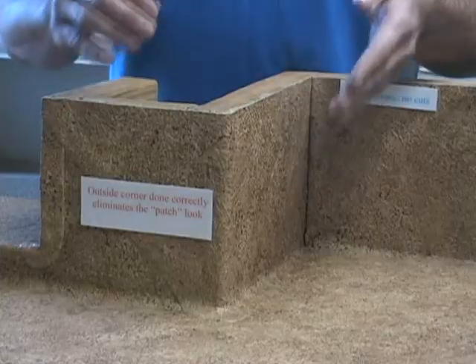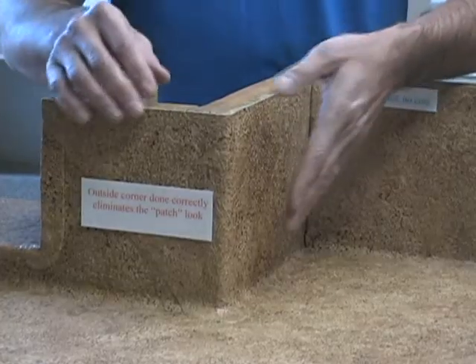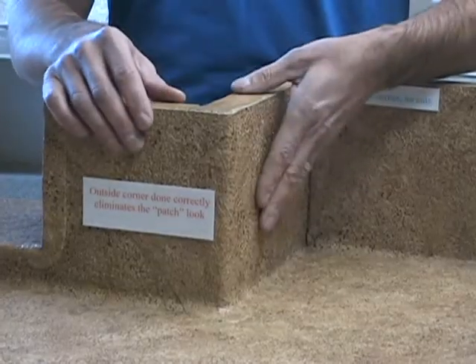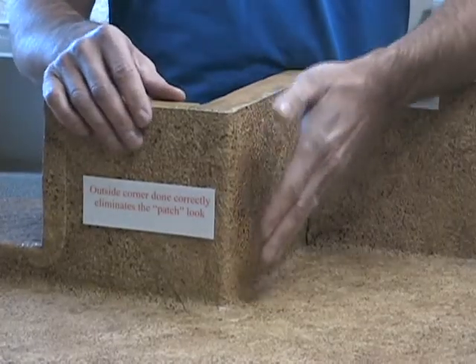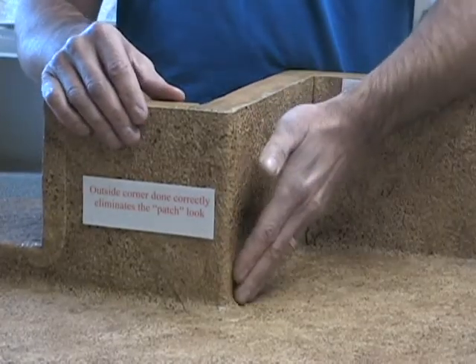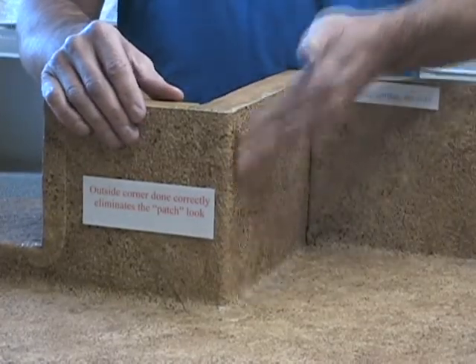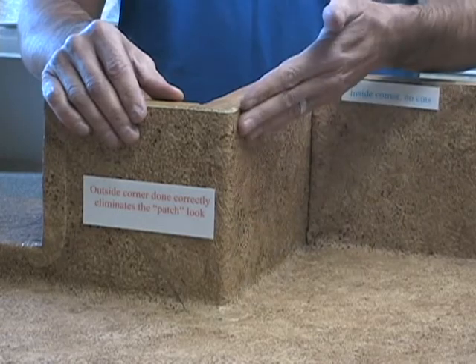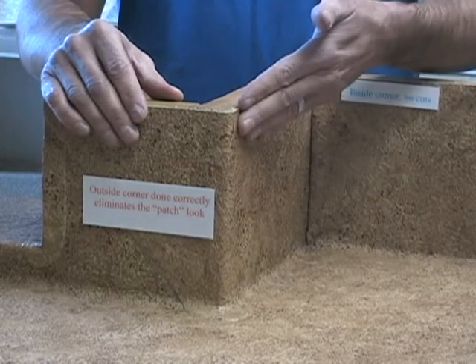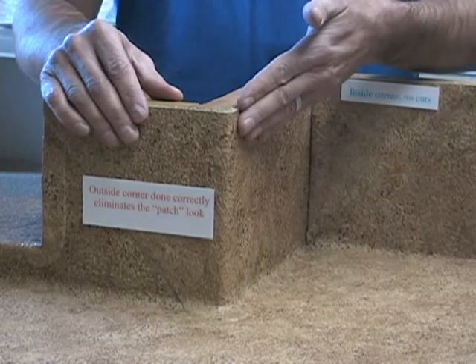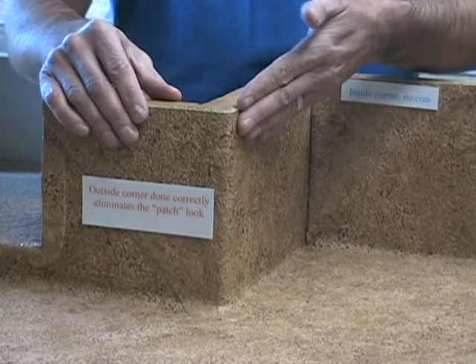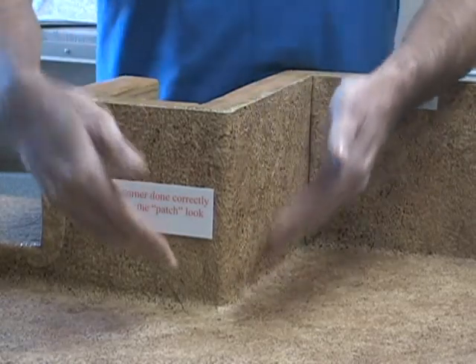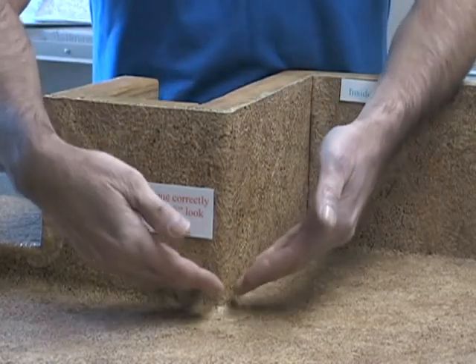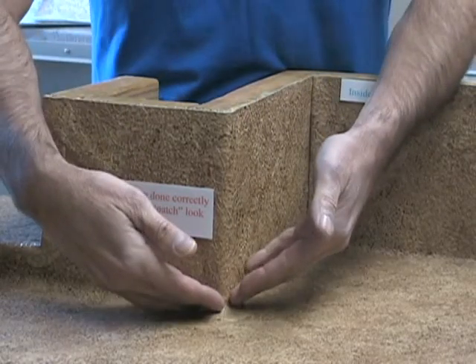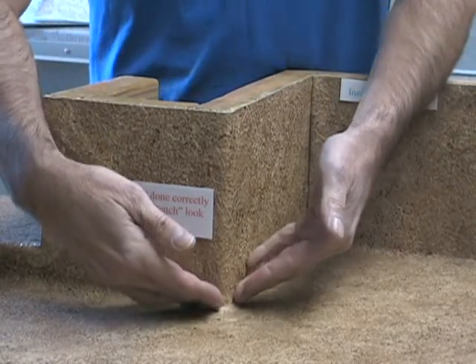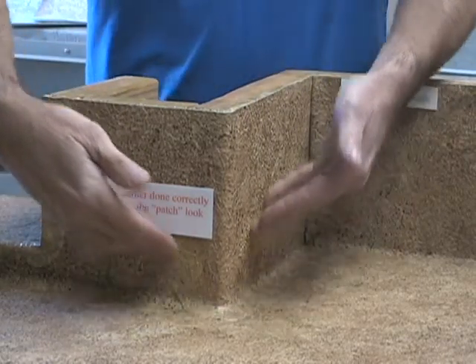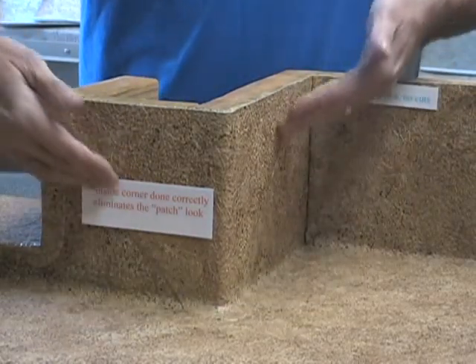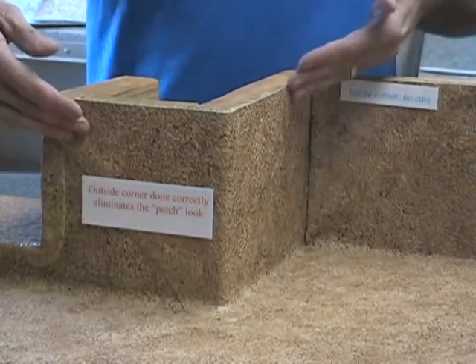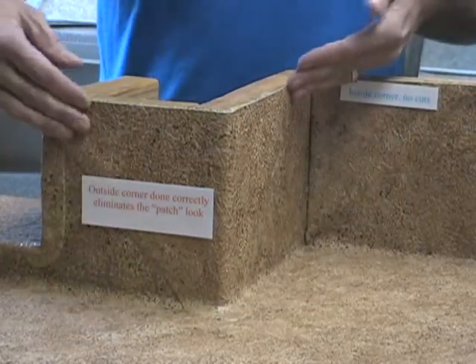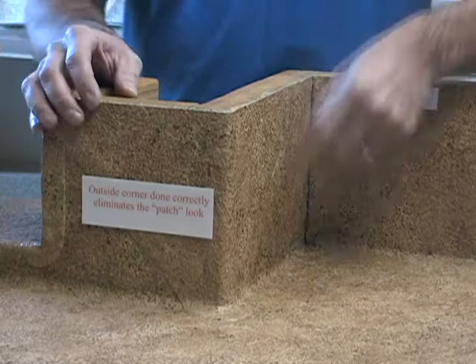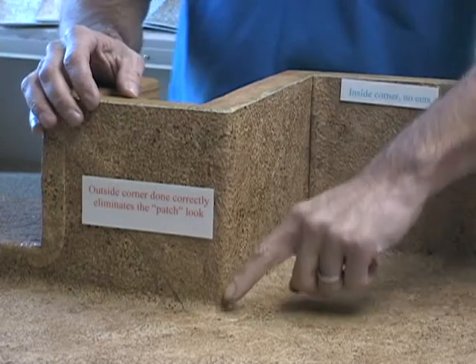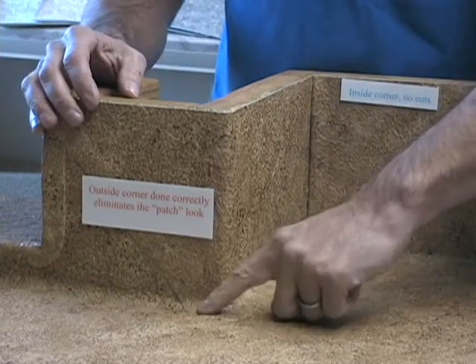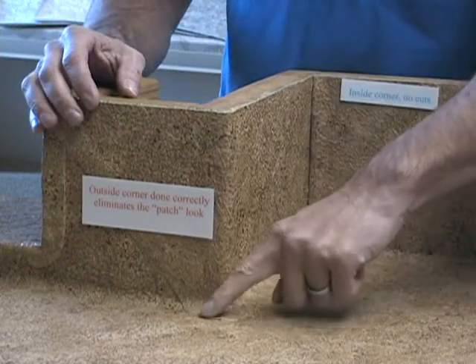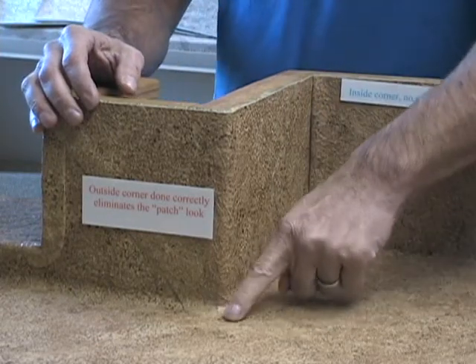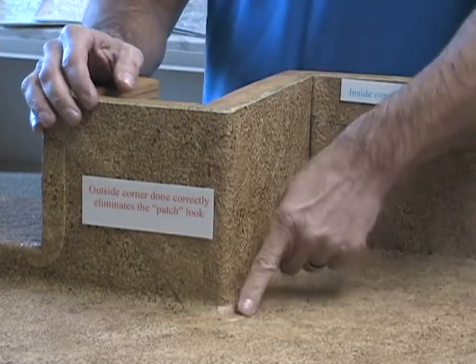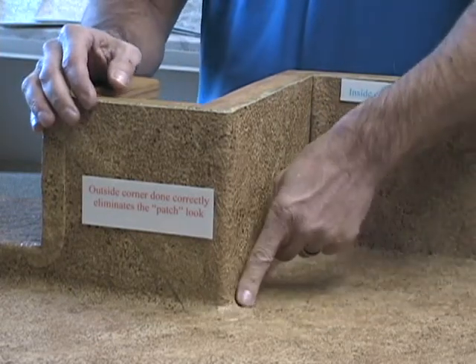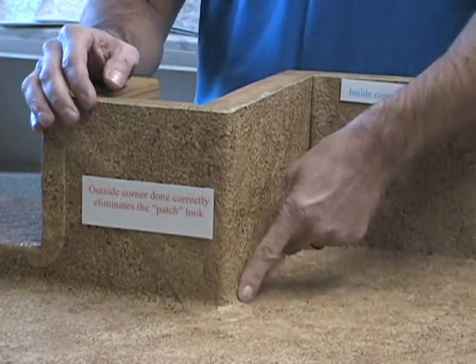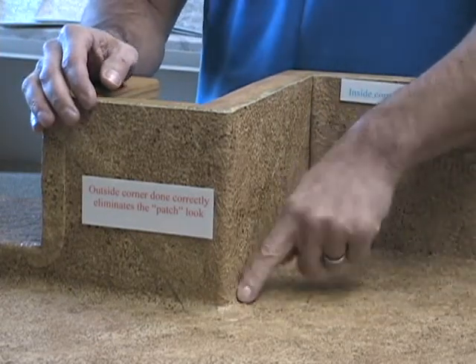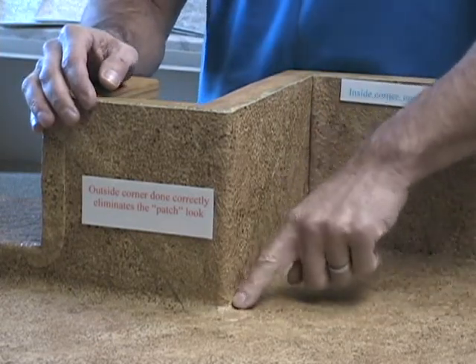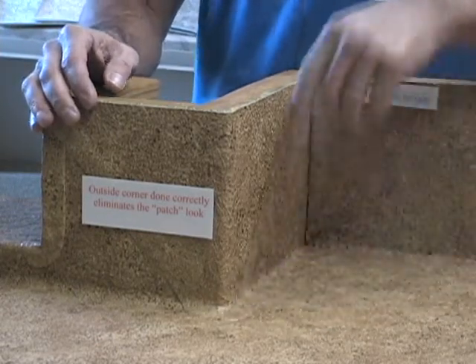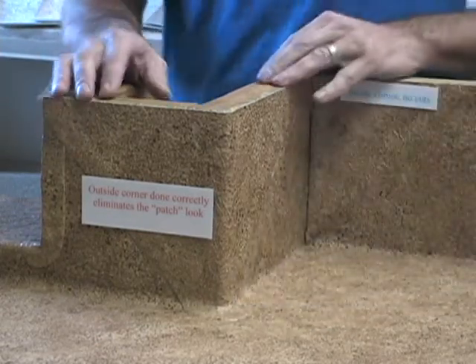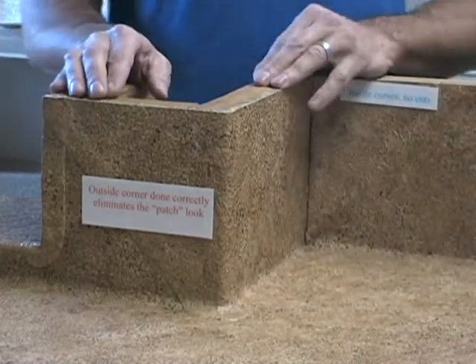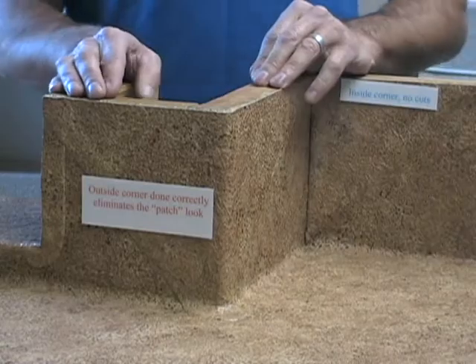On an outside corner, rather than just vertically cut the membrane, a trained installer is going to use 45-degree angles and have just a small section on the surface area to be welded, providing you with that water-tight detail.